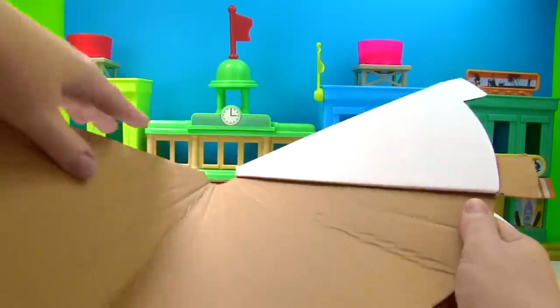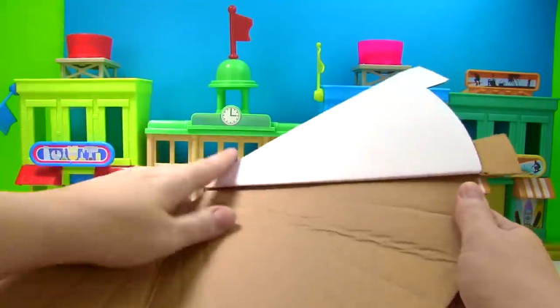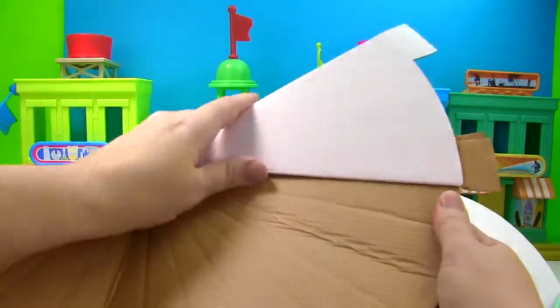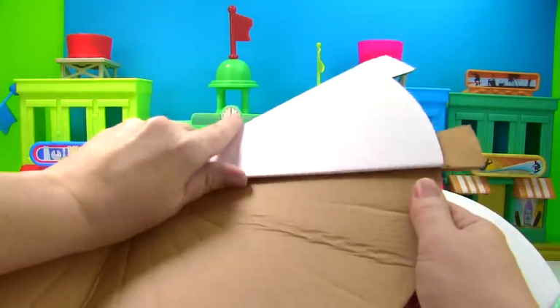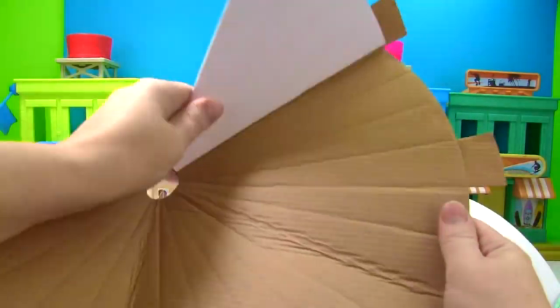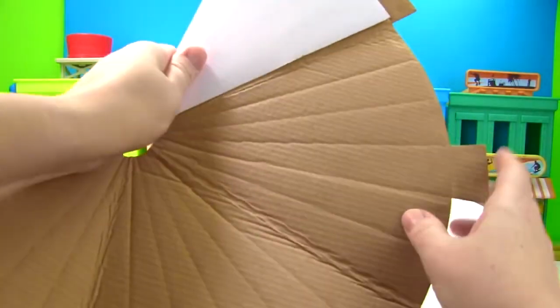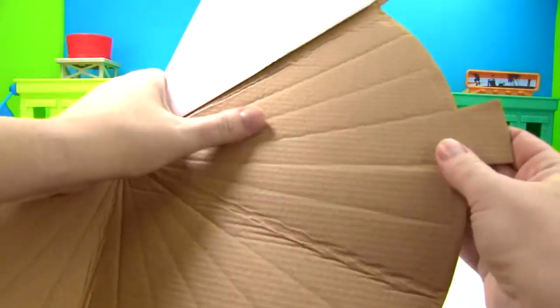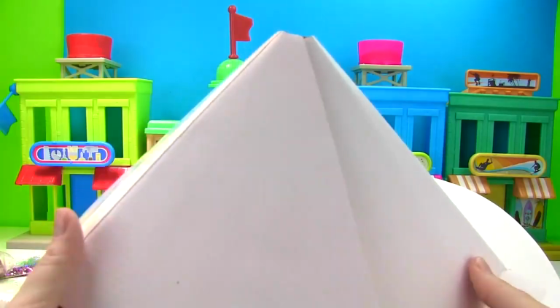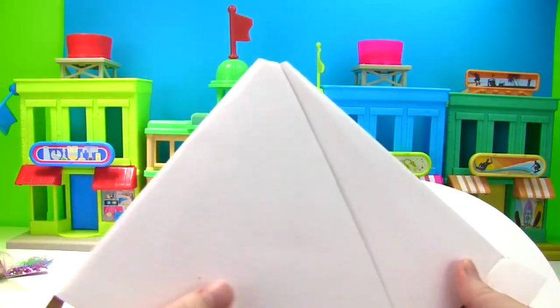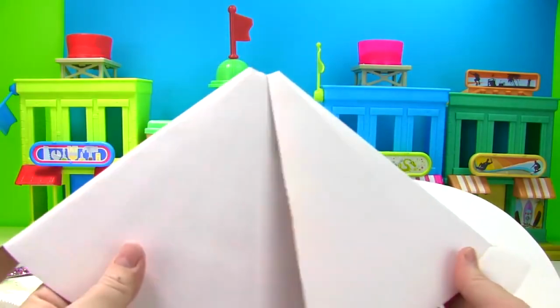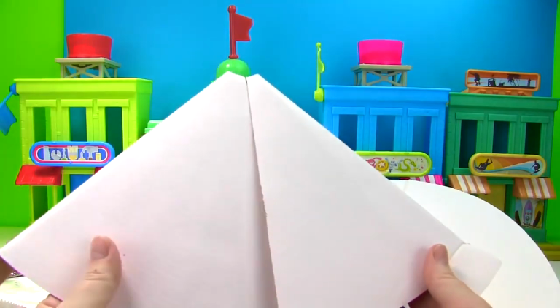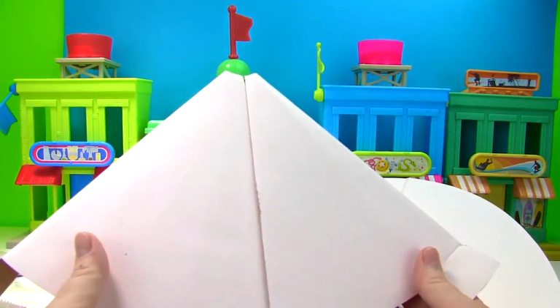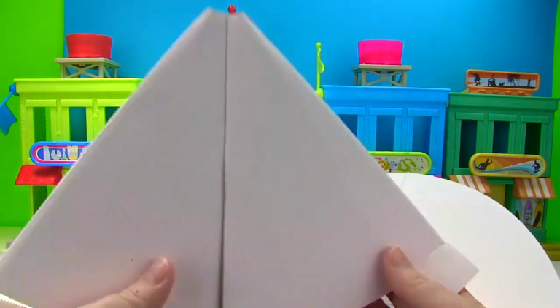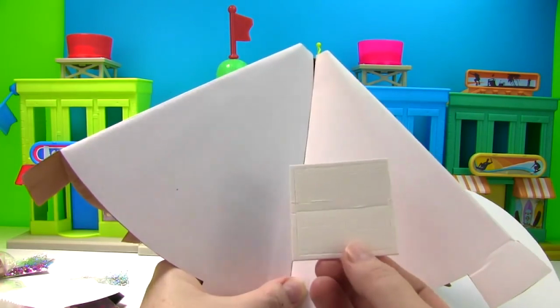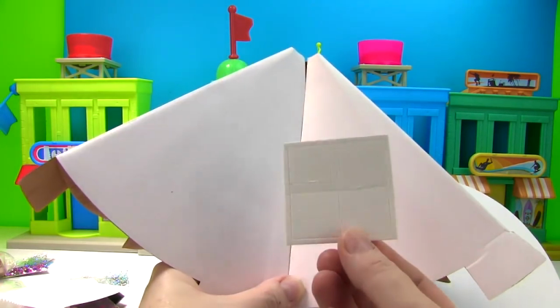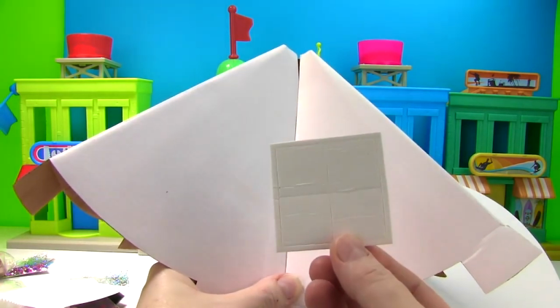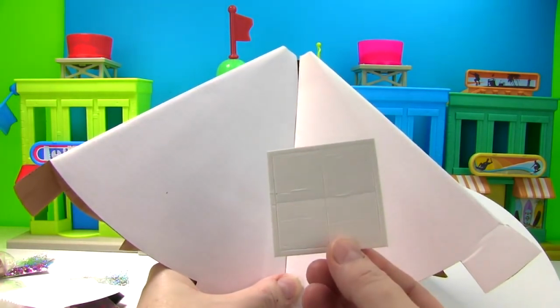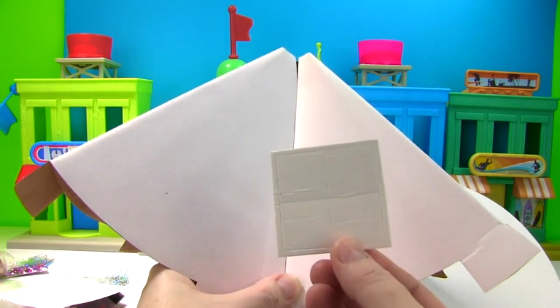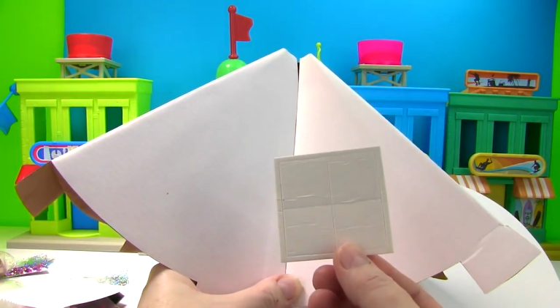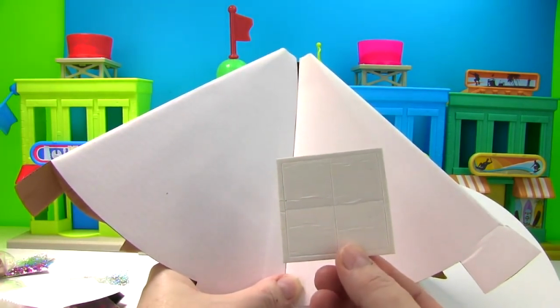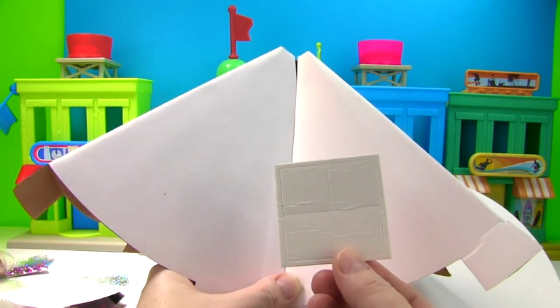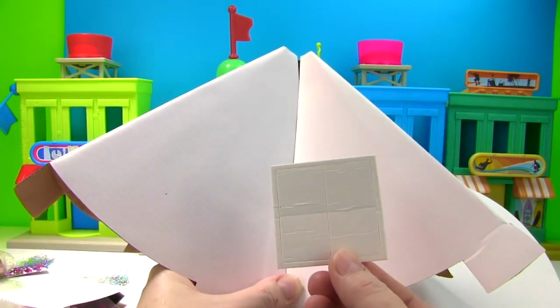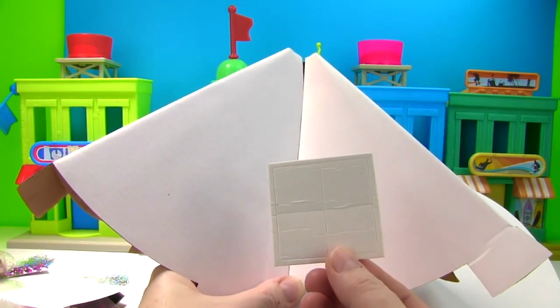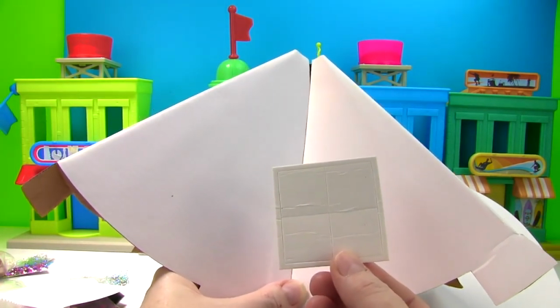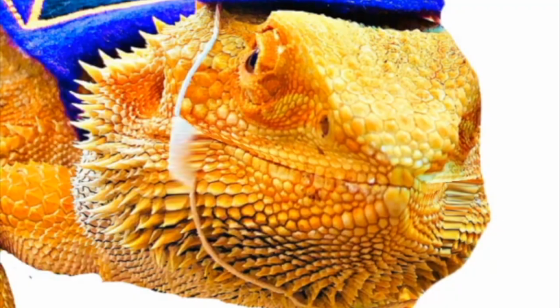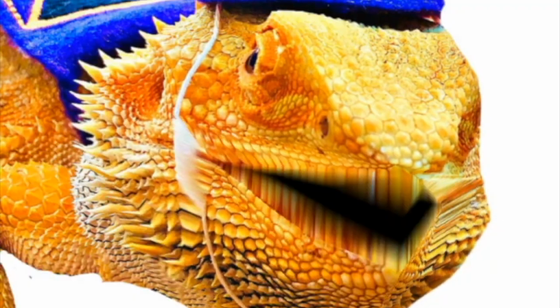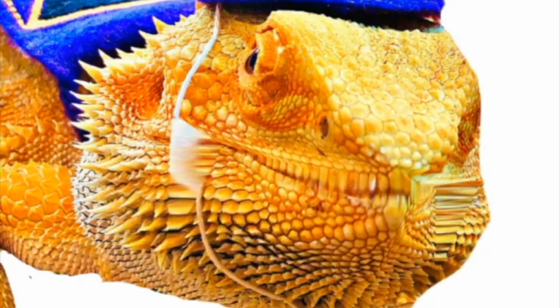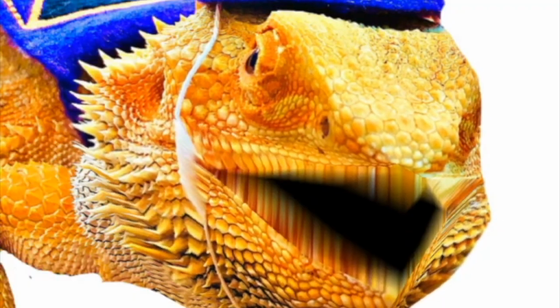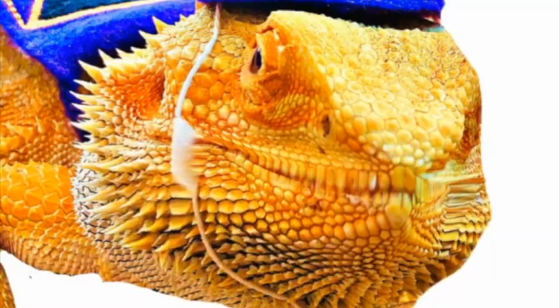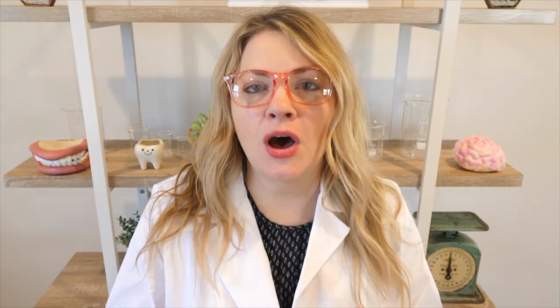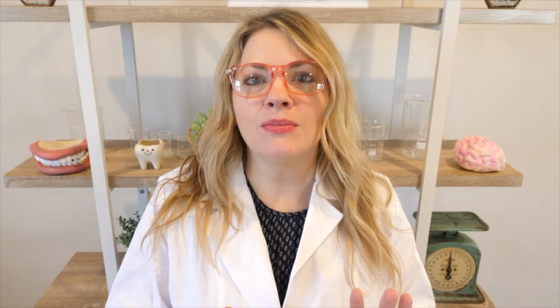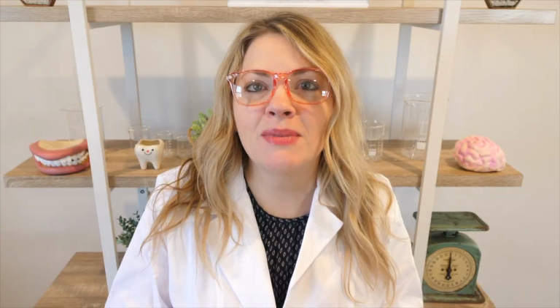Let's take our volcano structure and turn it into a cone. We need to put adhesive foam squares on it to make it stick together. Wait a minute — we have a joke coming in from the Wizard Lizard.